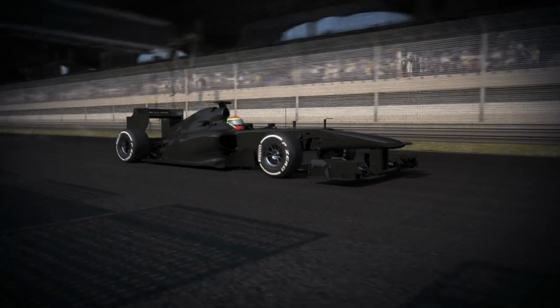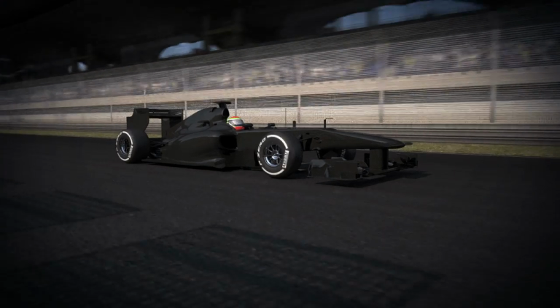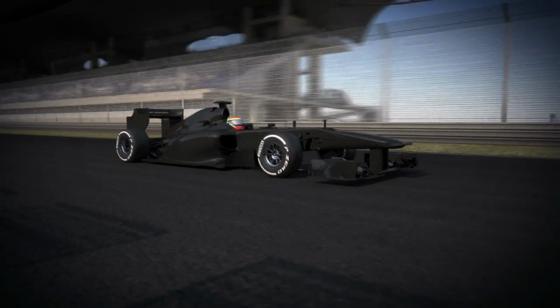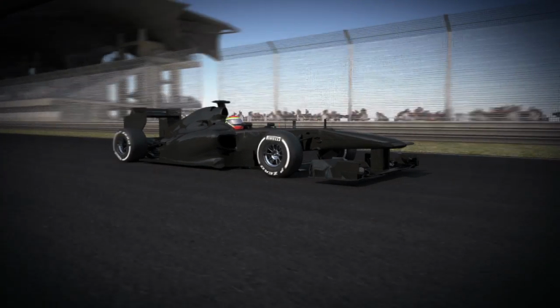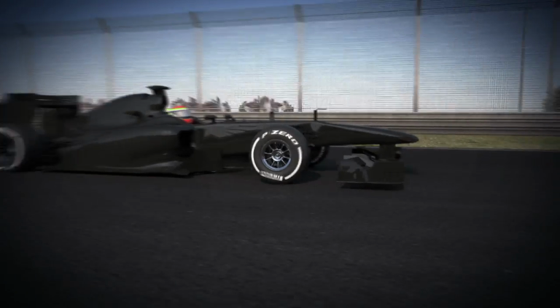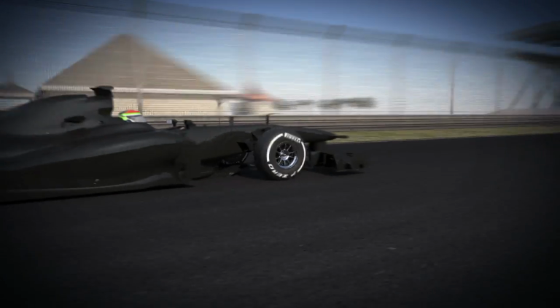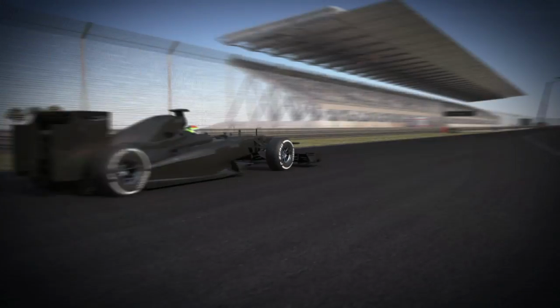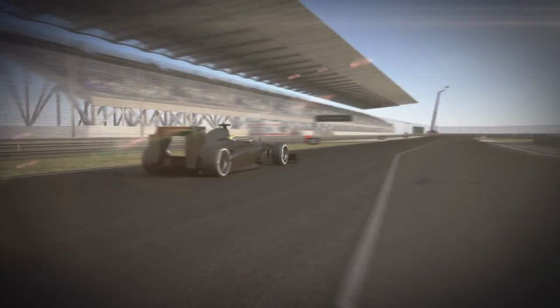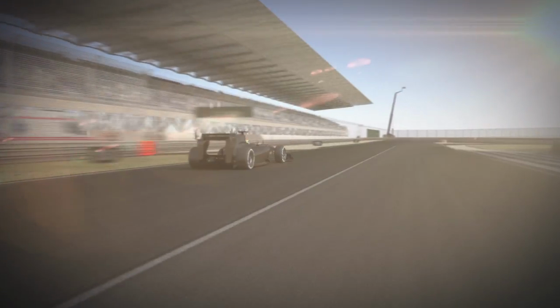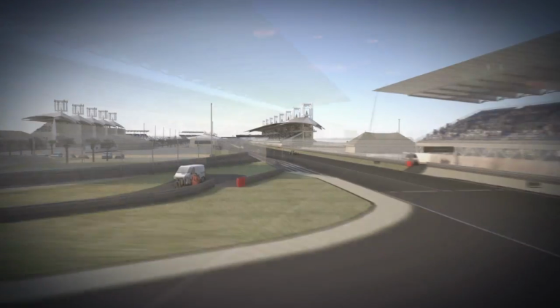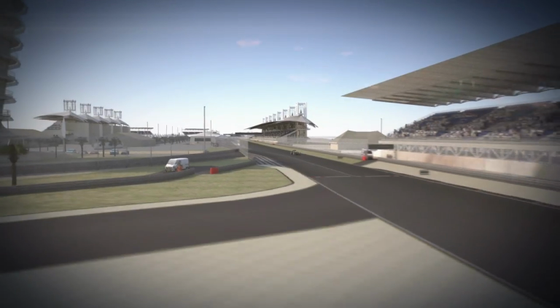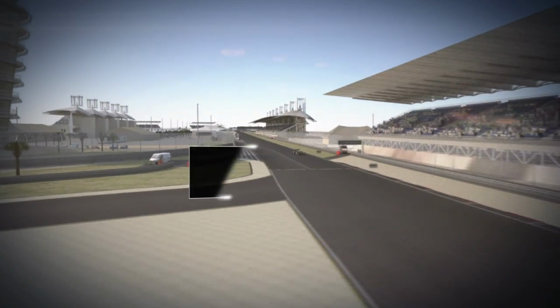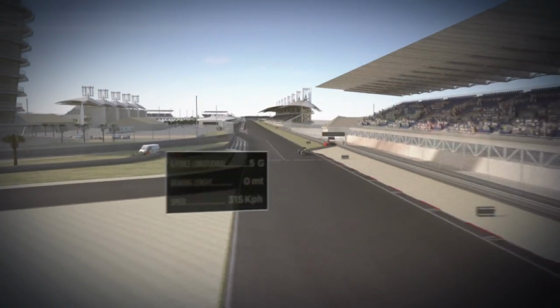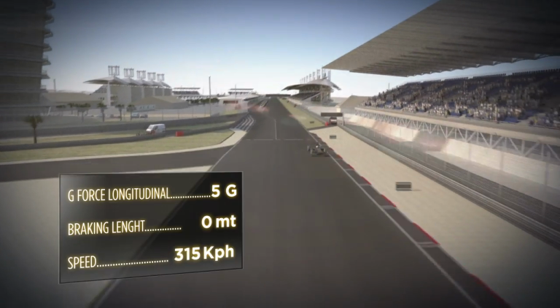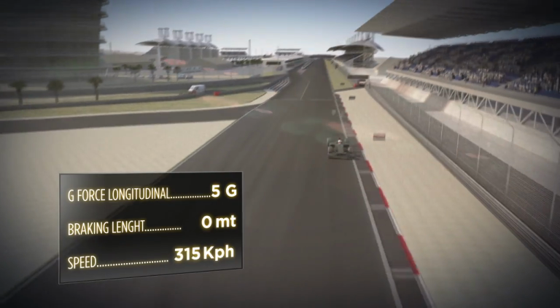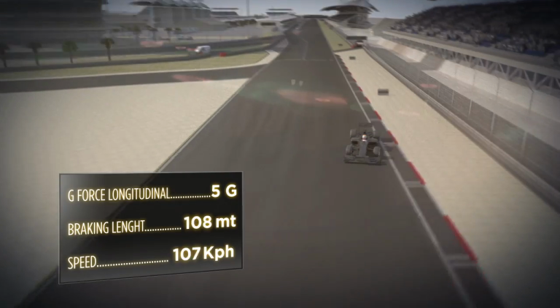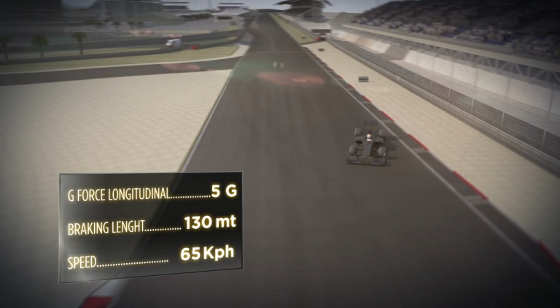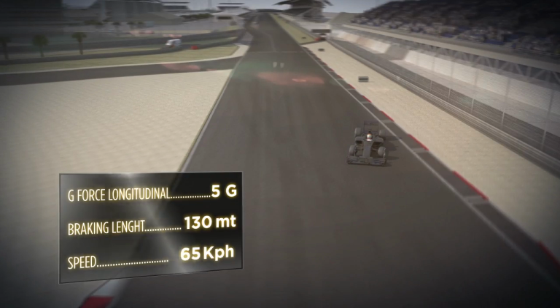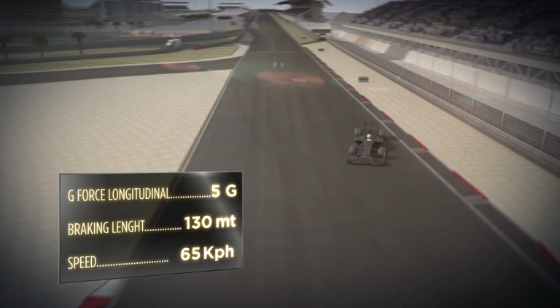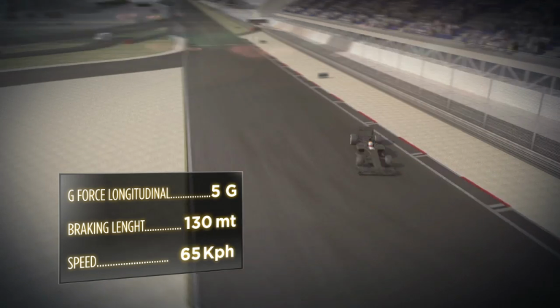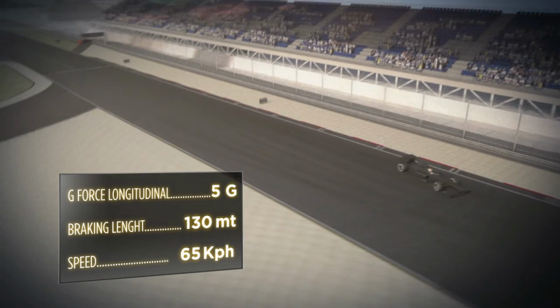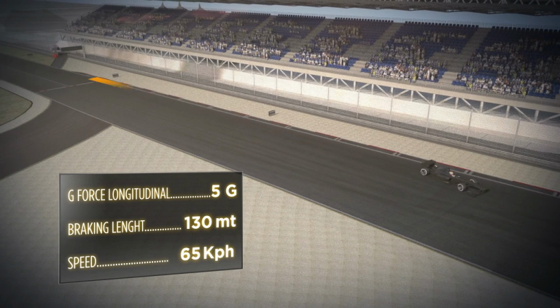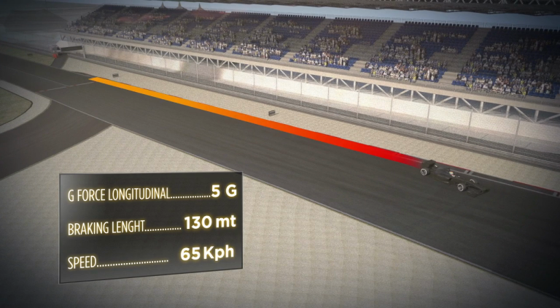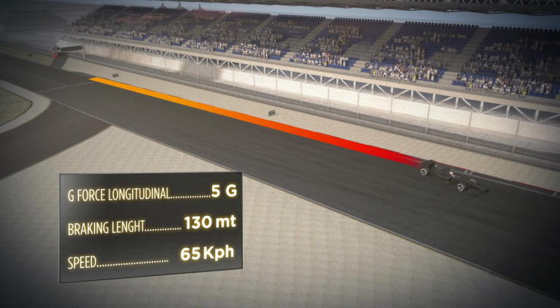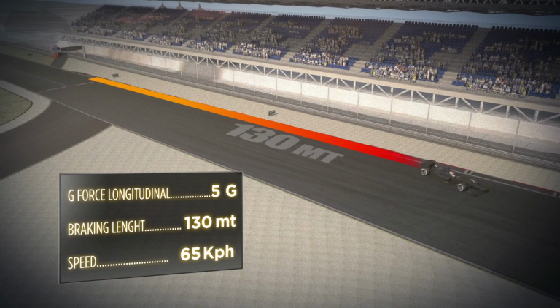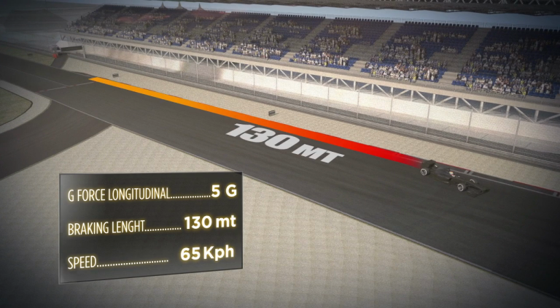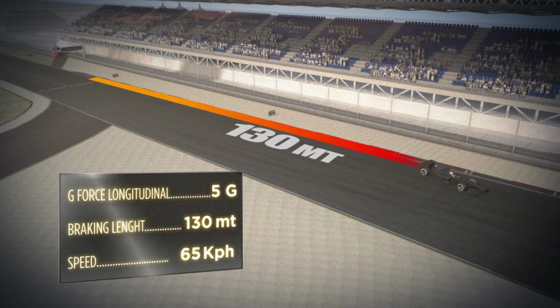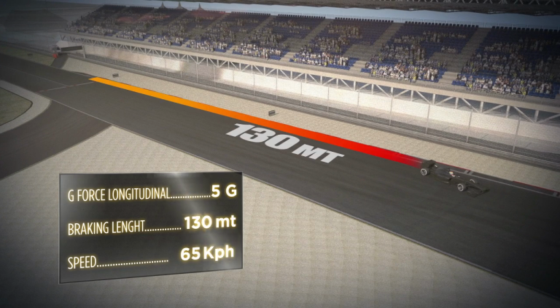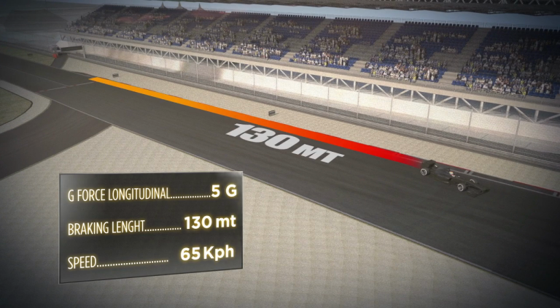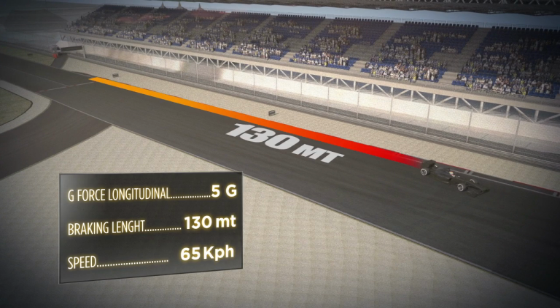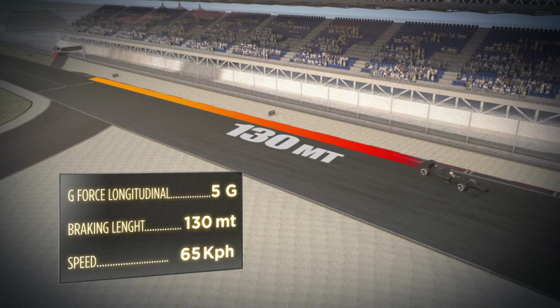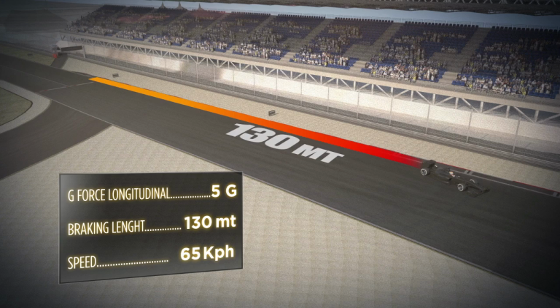The first braking area: the car goes from 315 kph to 65 kph in 3 seconds and 130 metres. The high levels of longitudinal grip from the tyres help to generate more than 5G of deceleration.